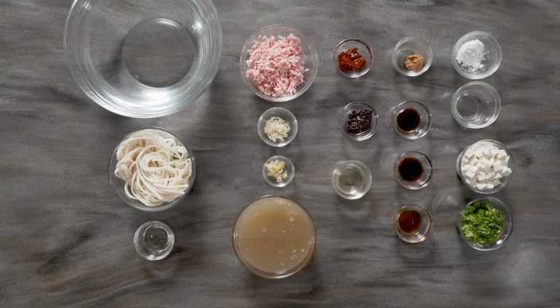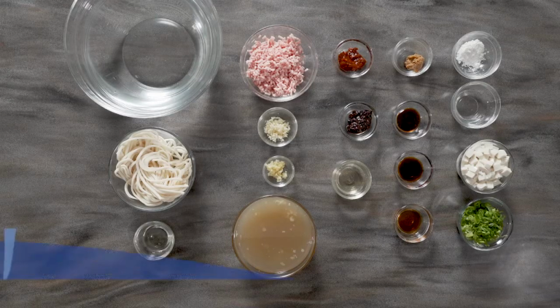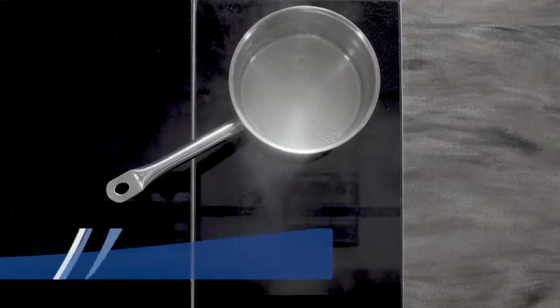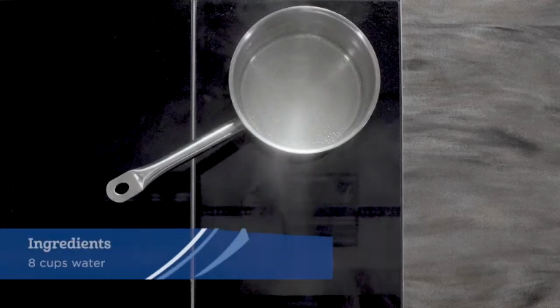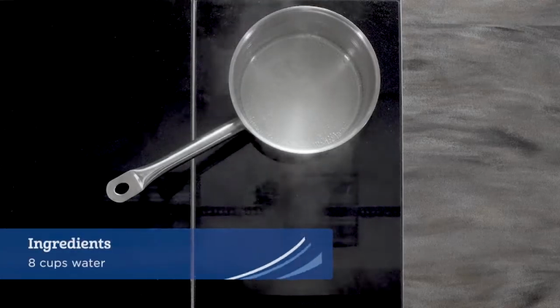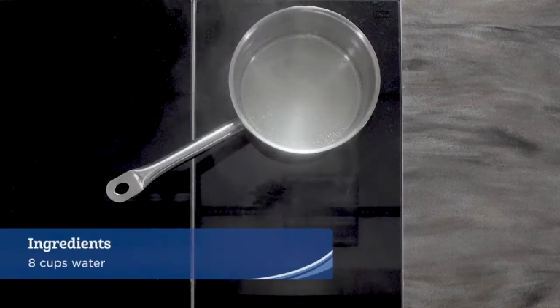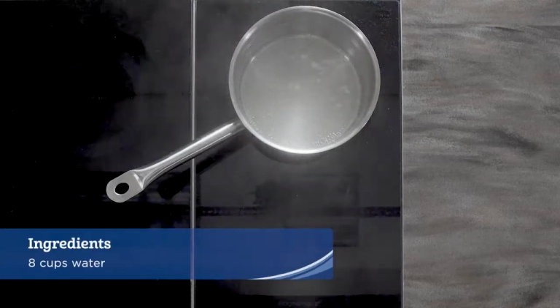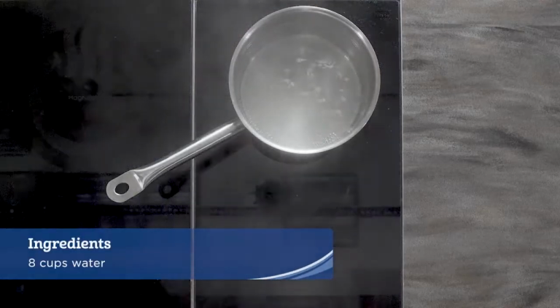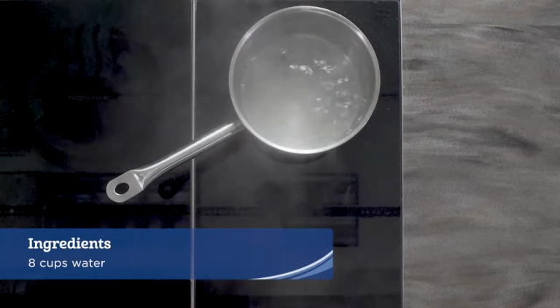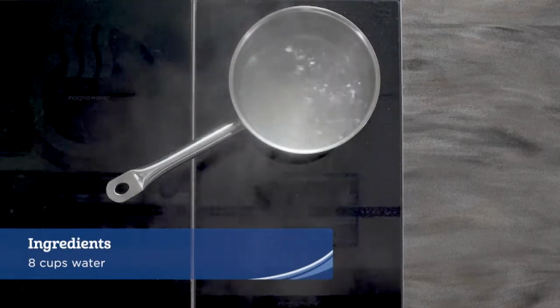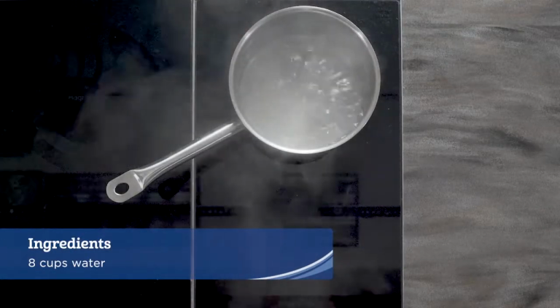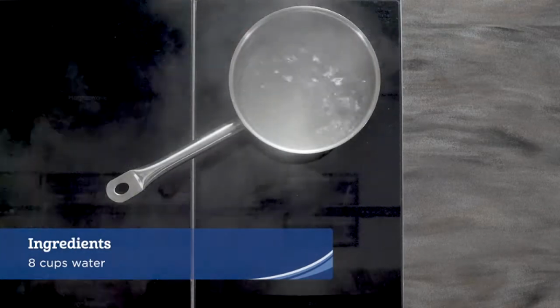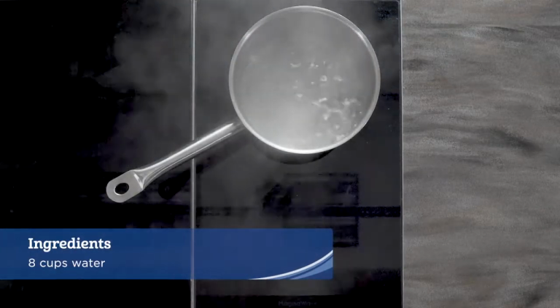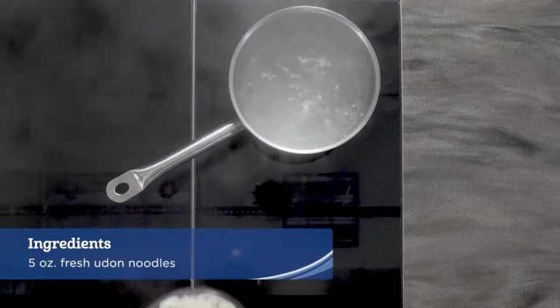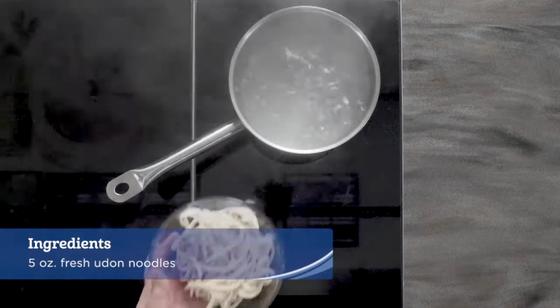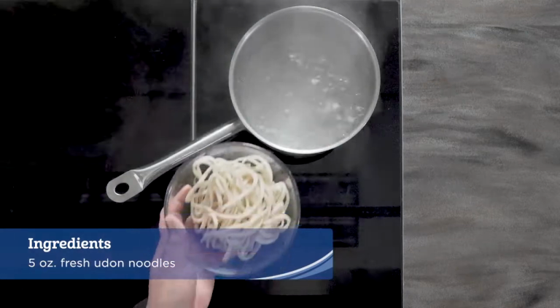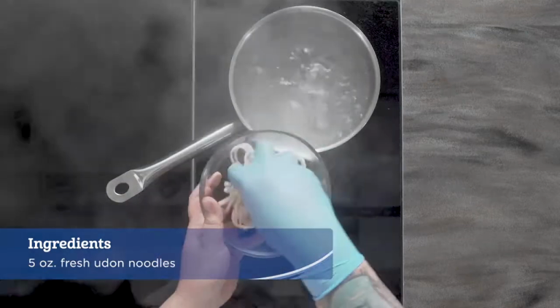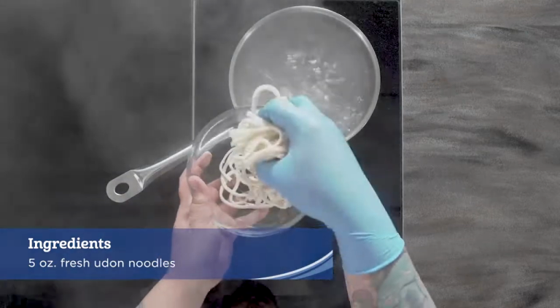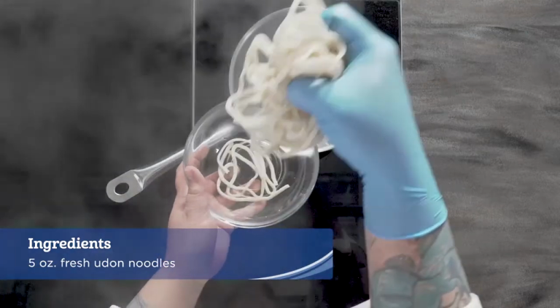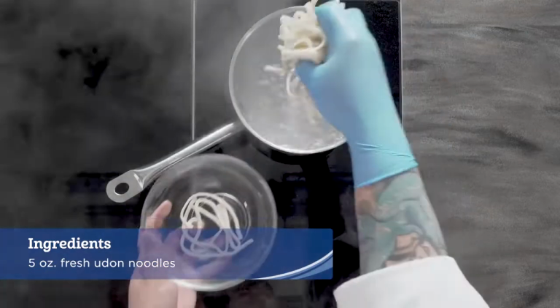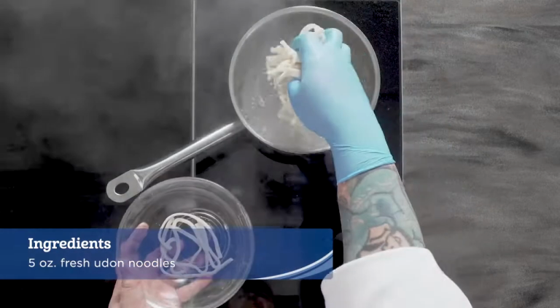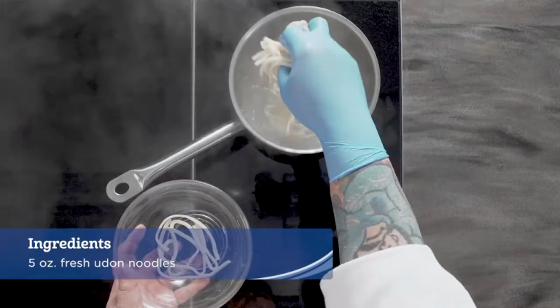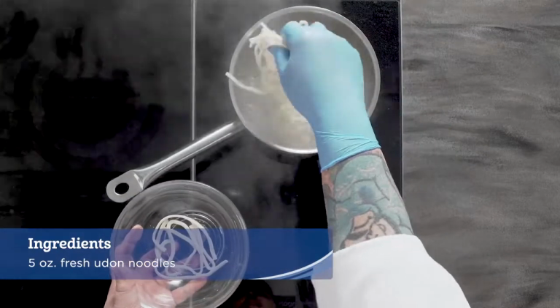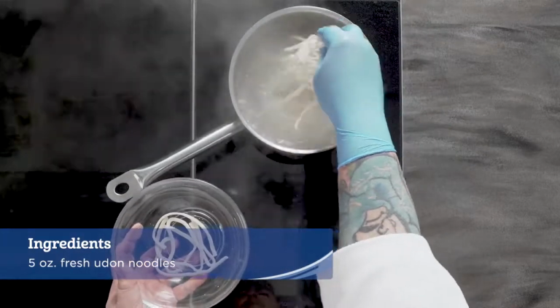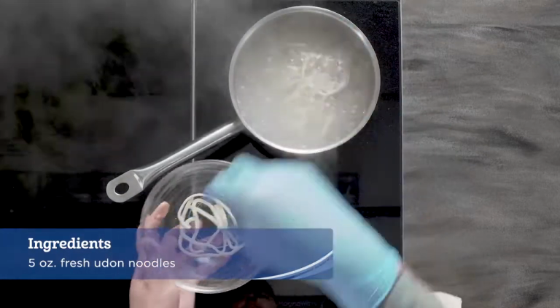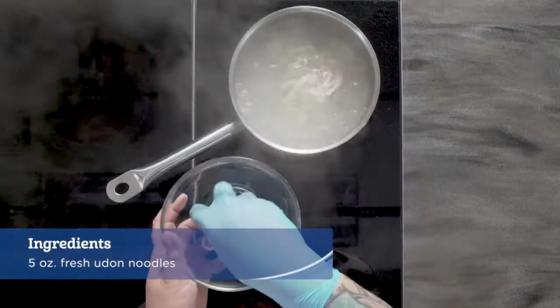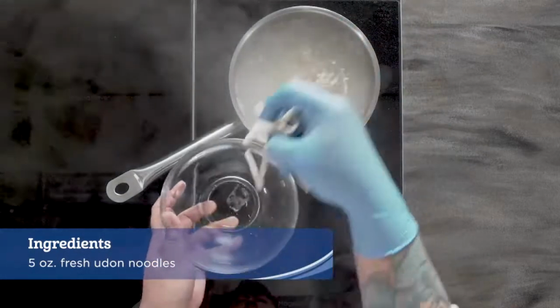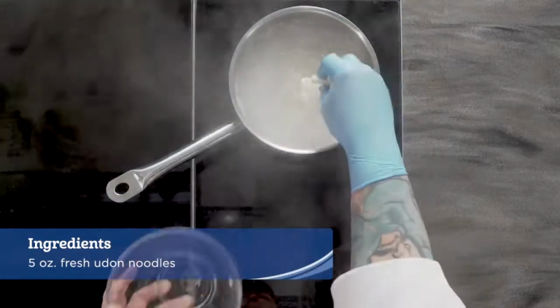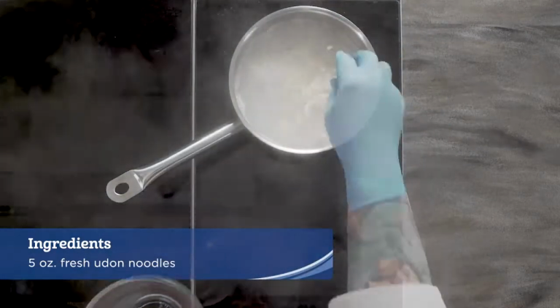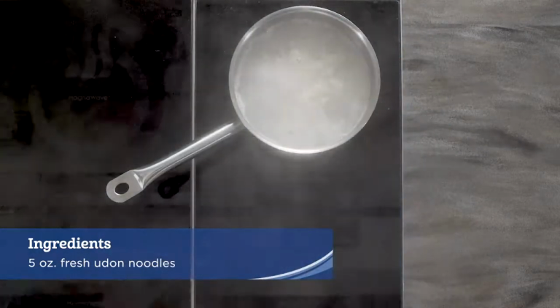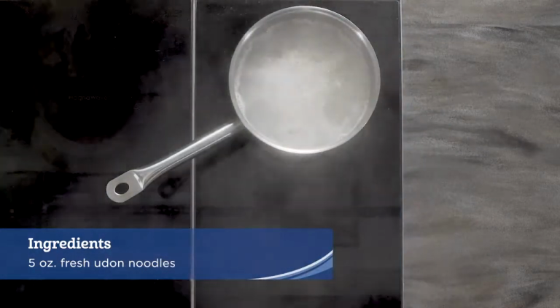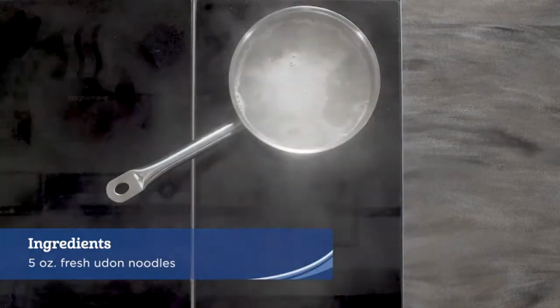In a large pot over high heat, bring 8 cups of water to a boil. Add the udon and cook for 3 minutes.